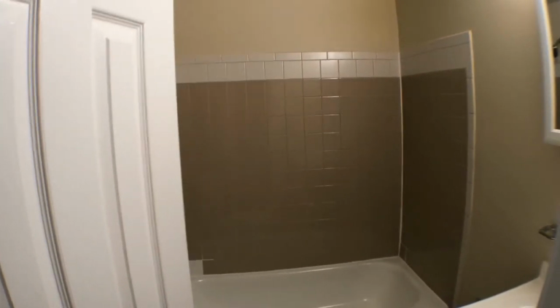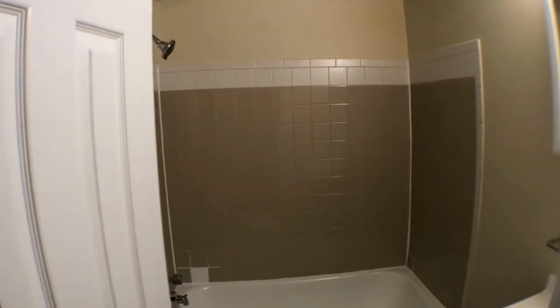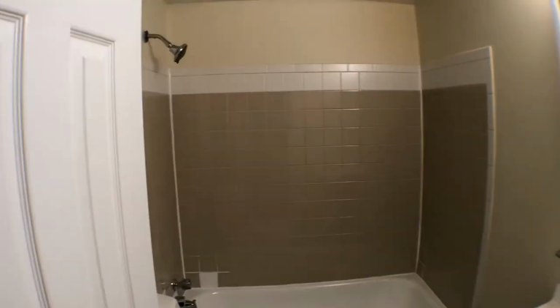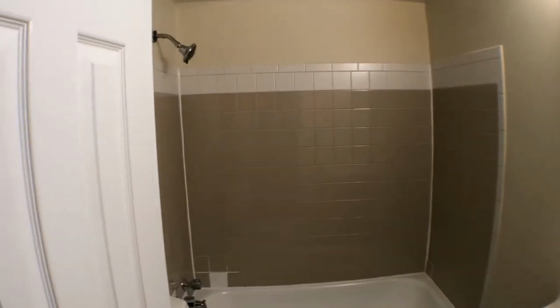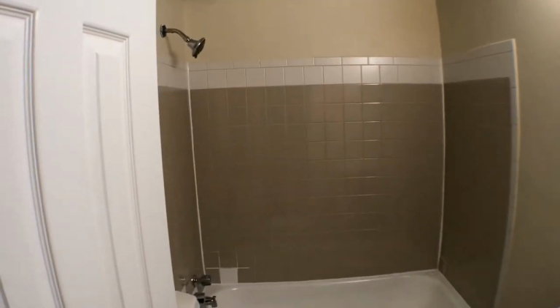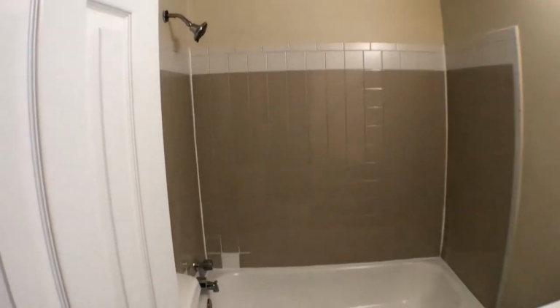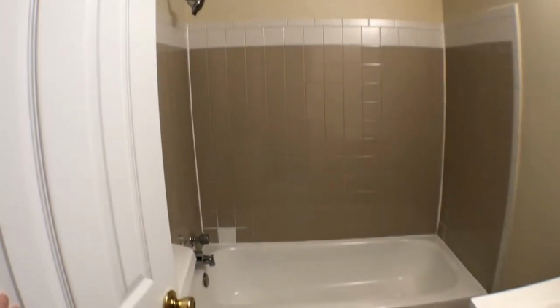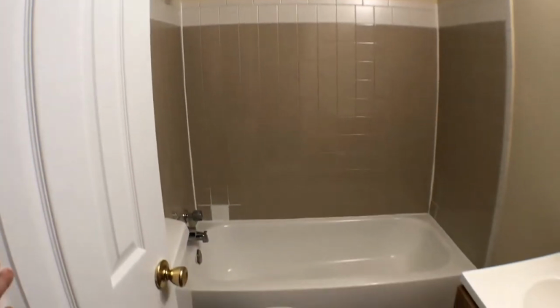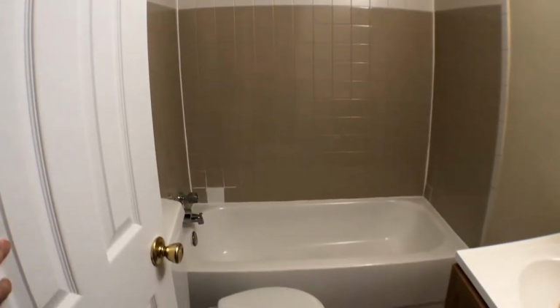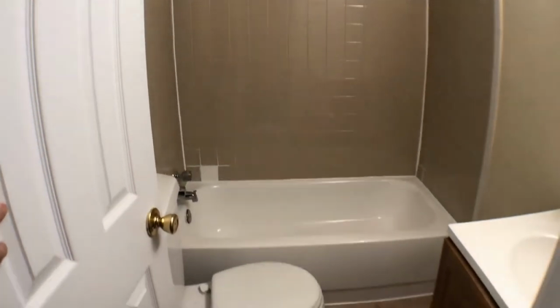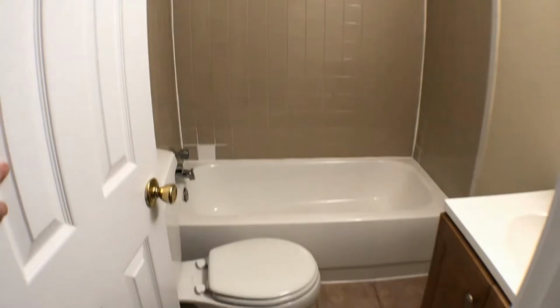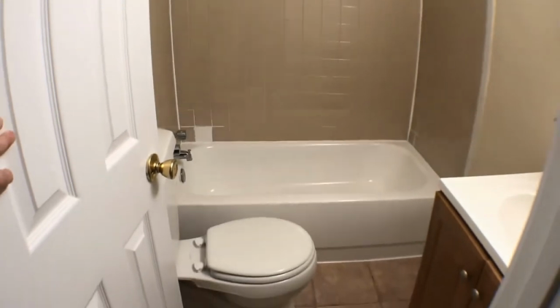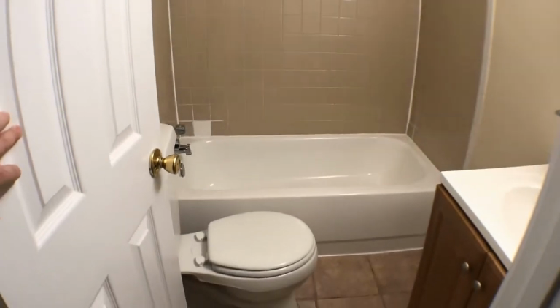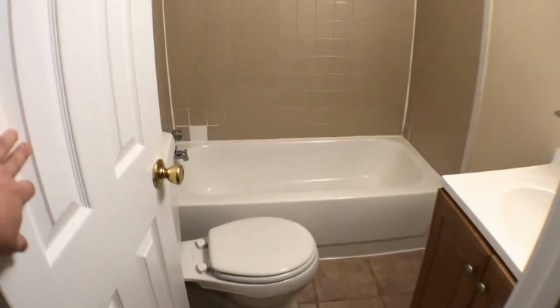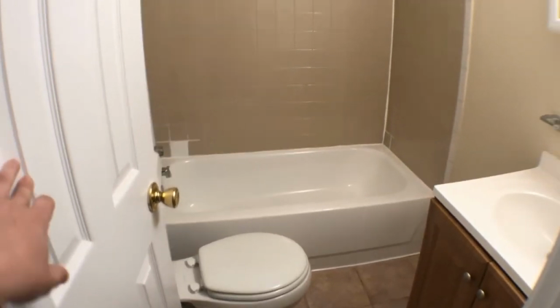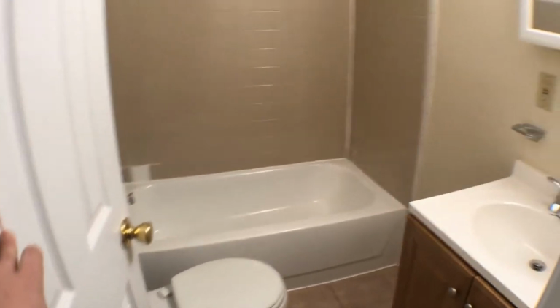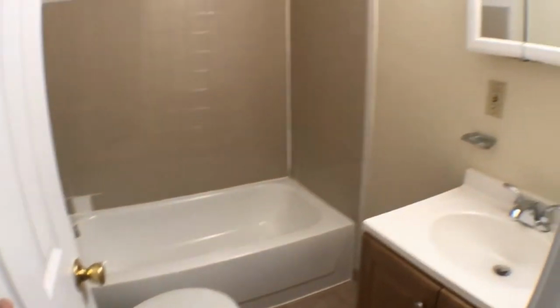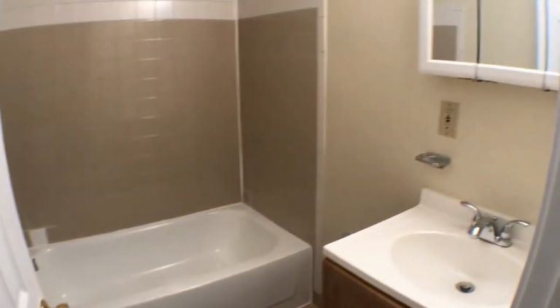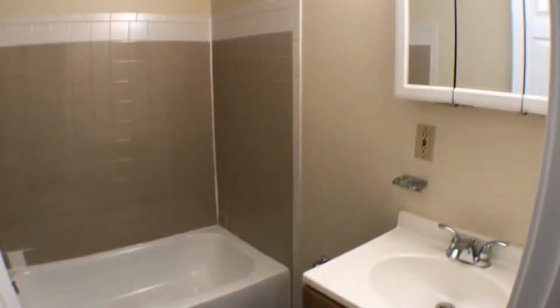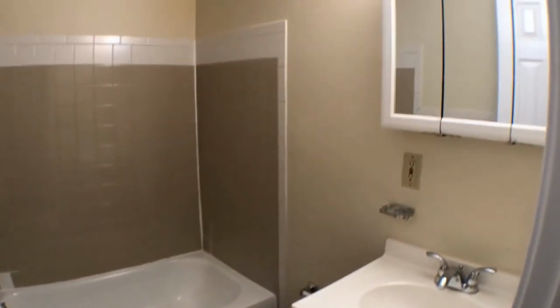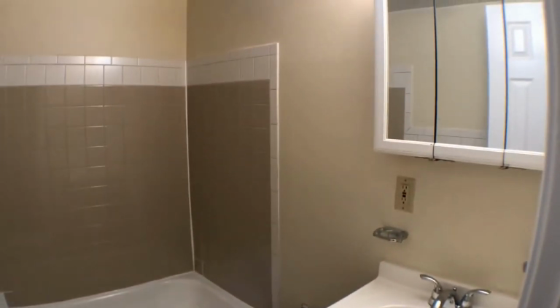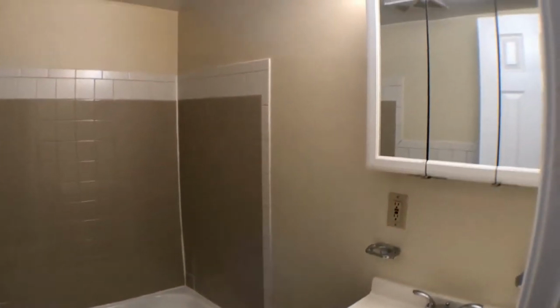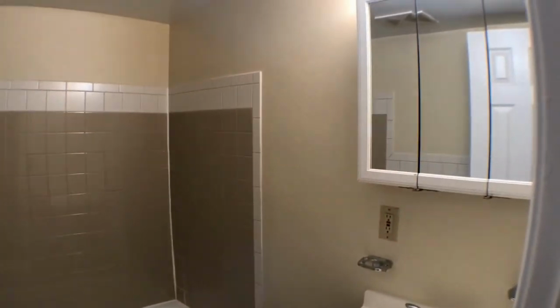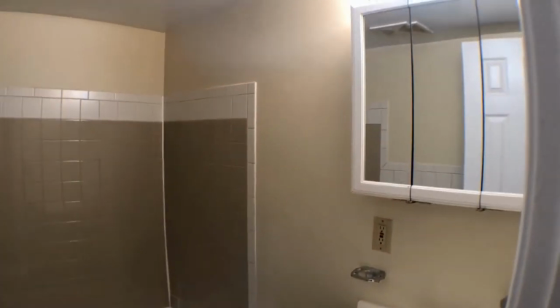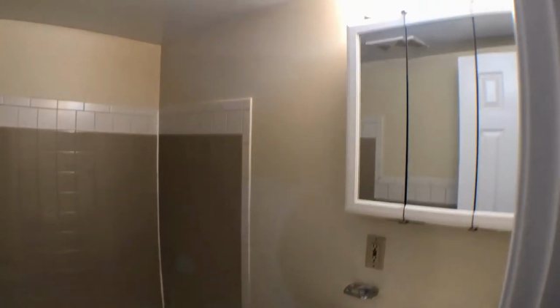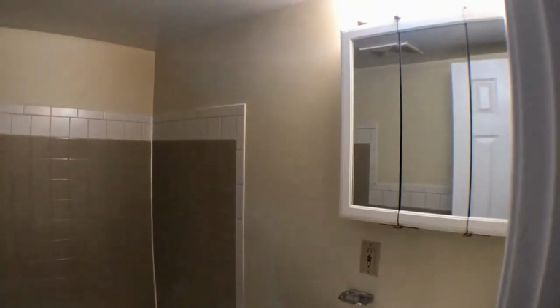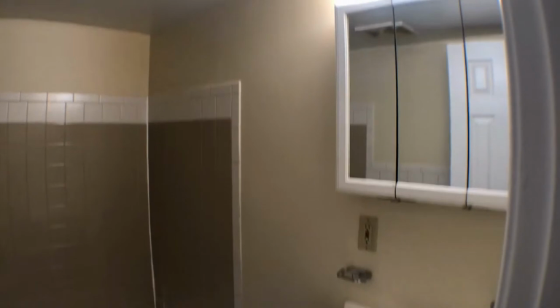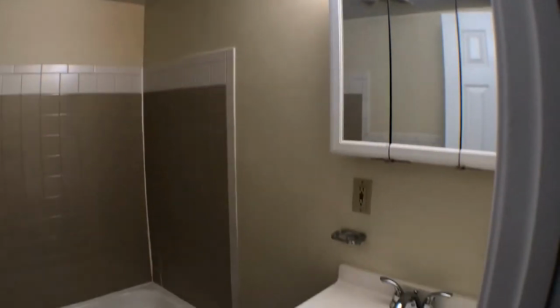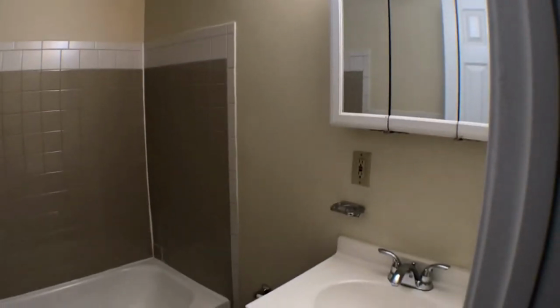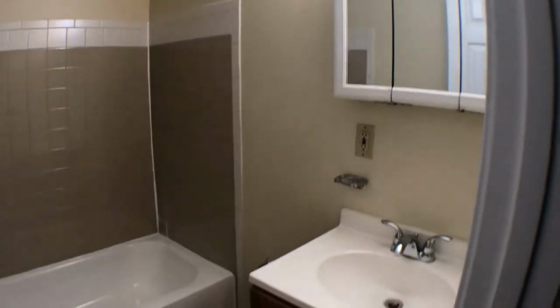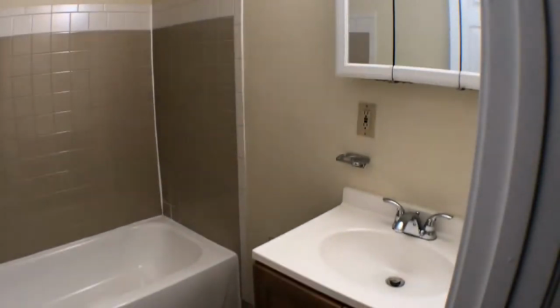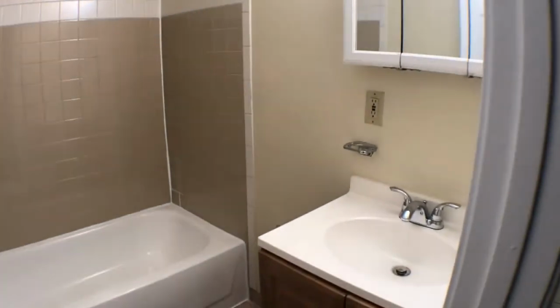The tub has been reglazed and cleaned, there's a new toilet, a medicine cabinet, and a sink.